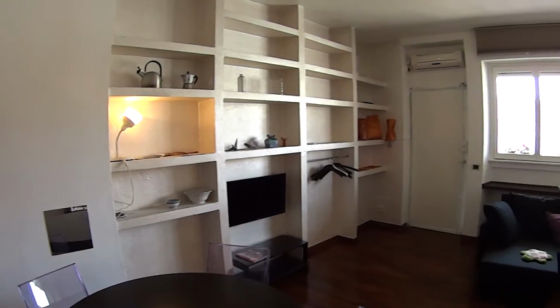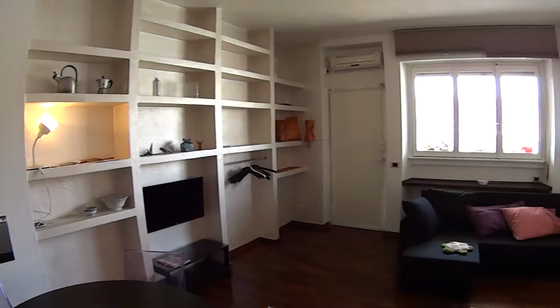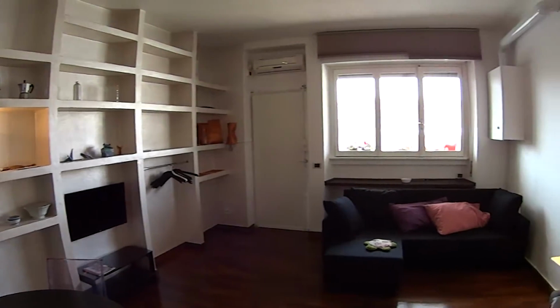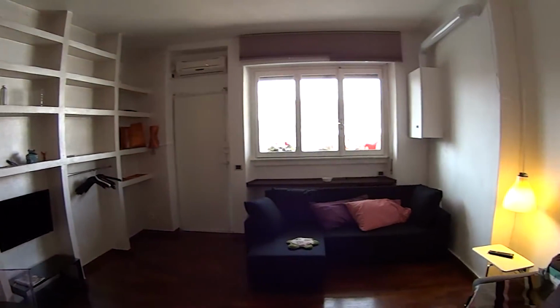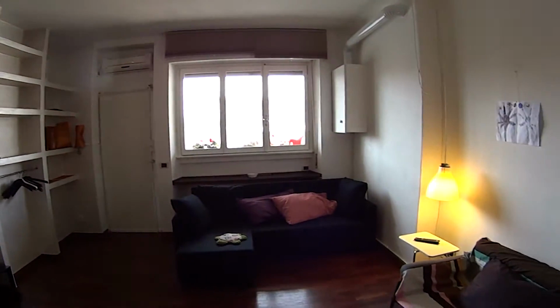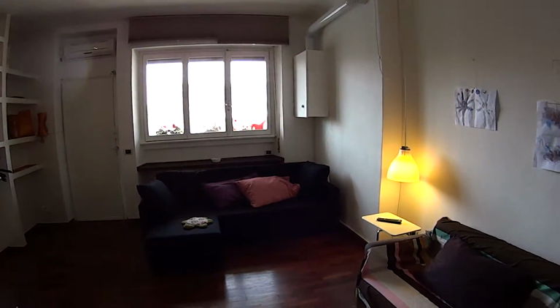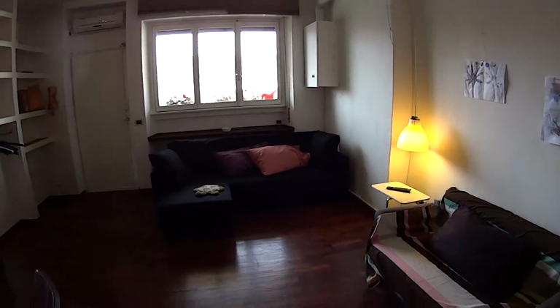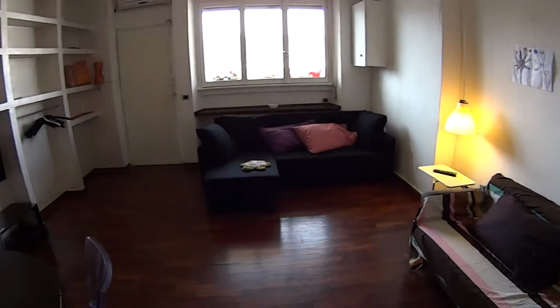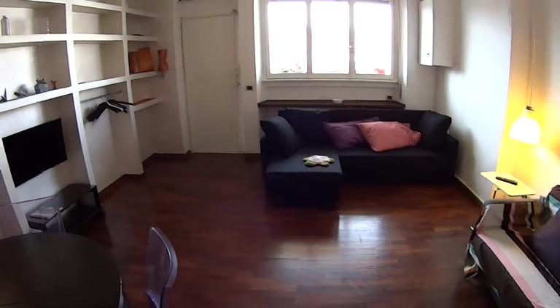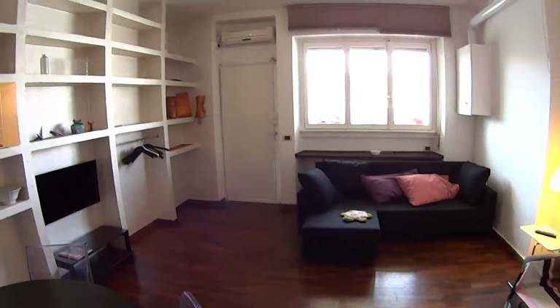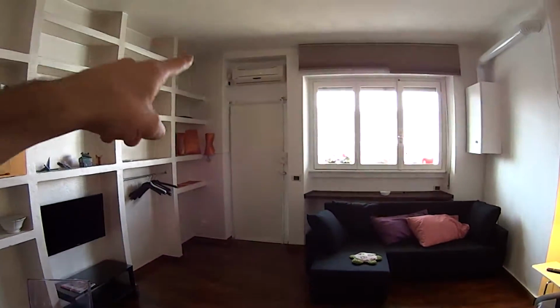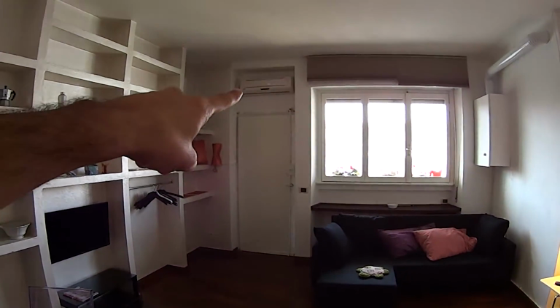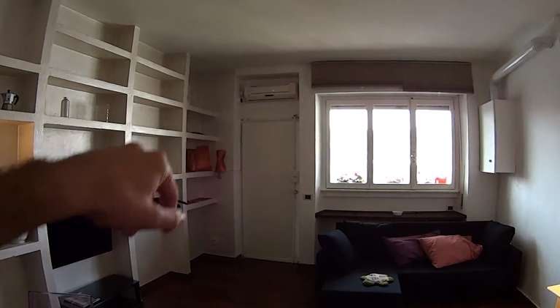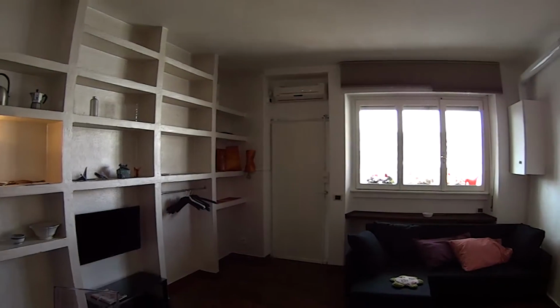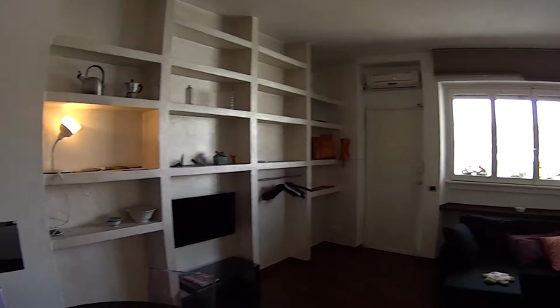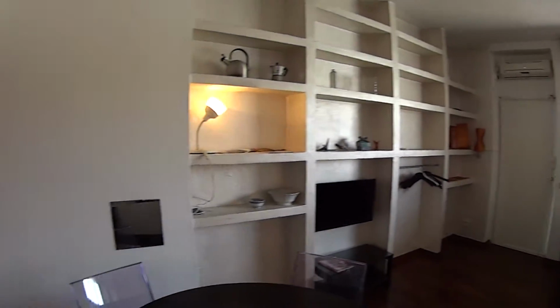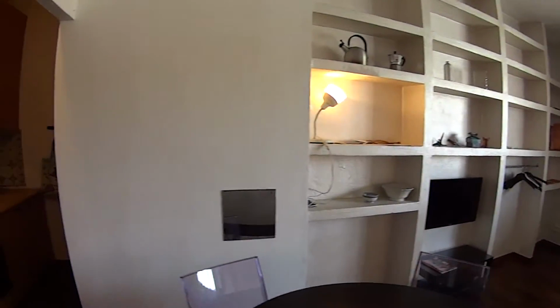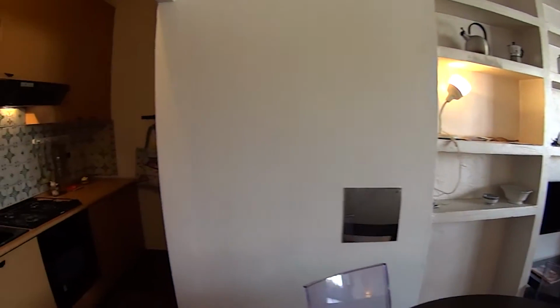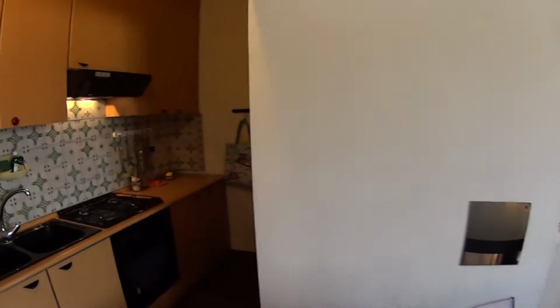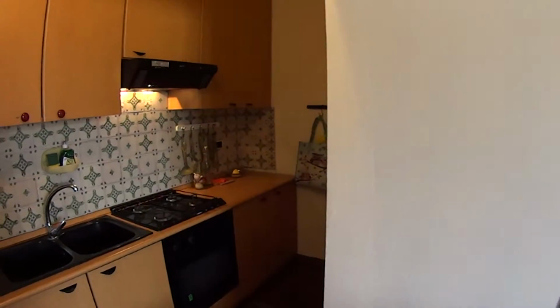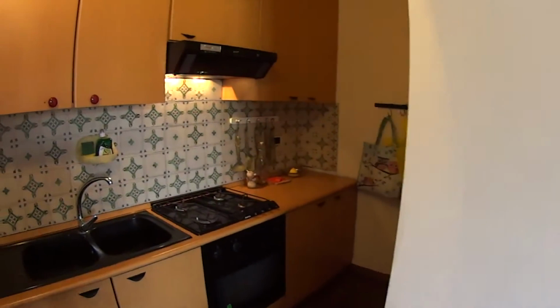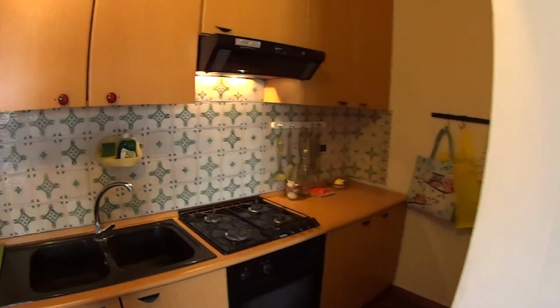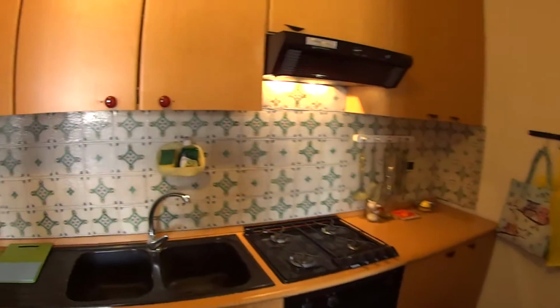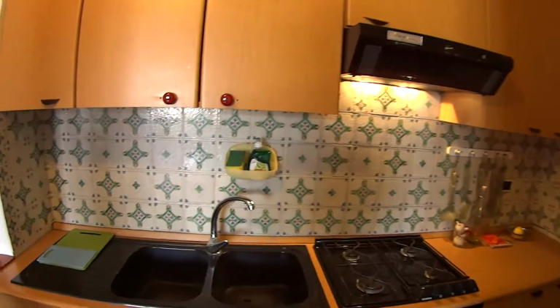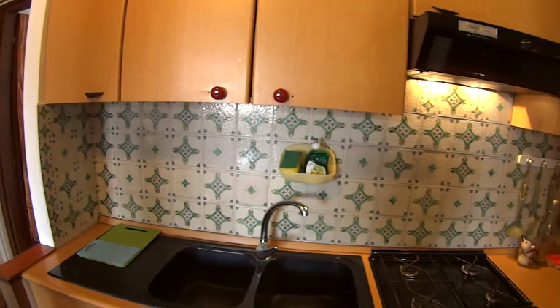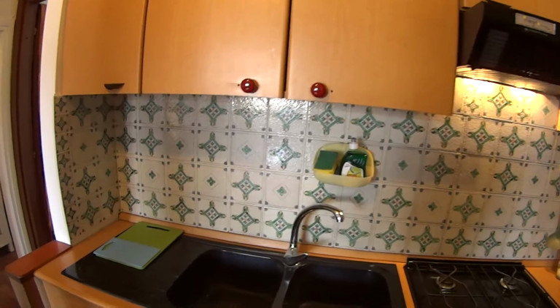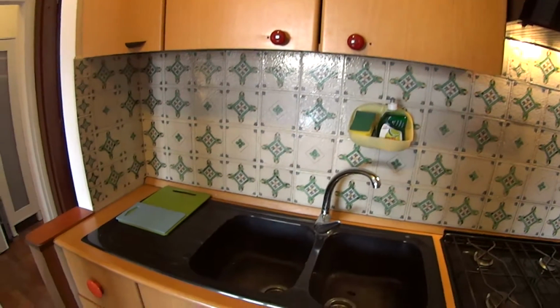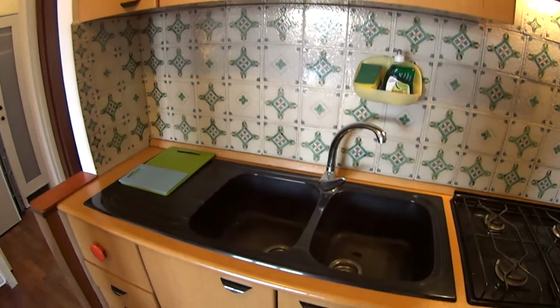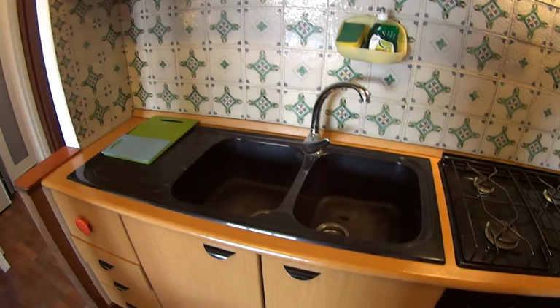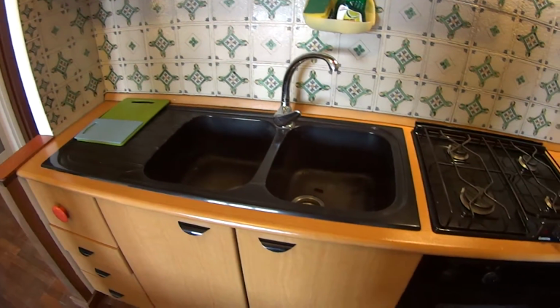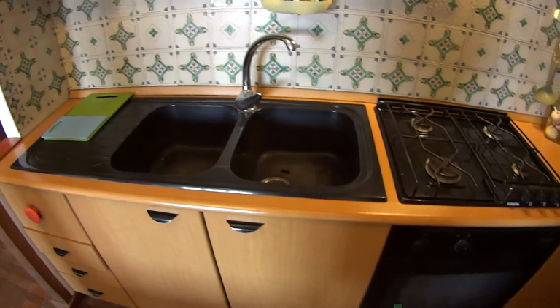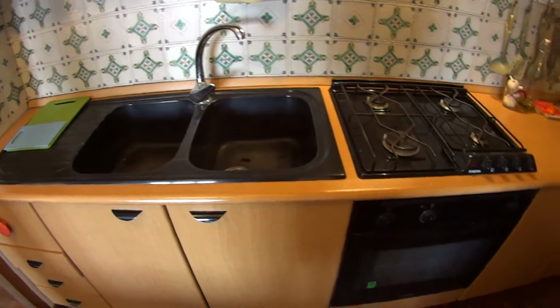It's a very colourful apartment. You notice up there the air conditioning unit. Here is the kitchen which is fully equipped and it comes with a double sink.